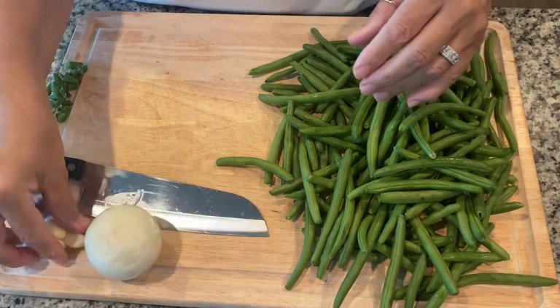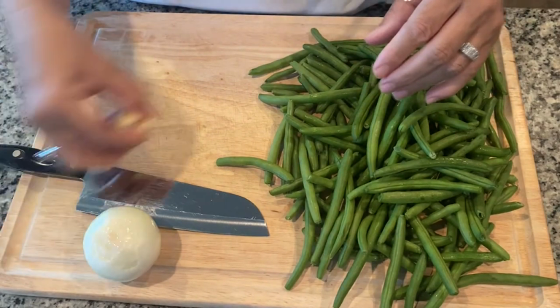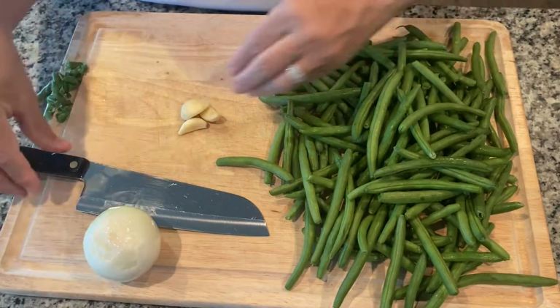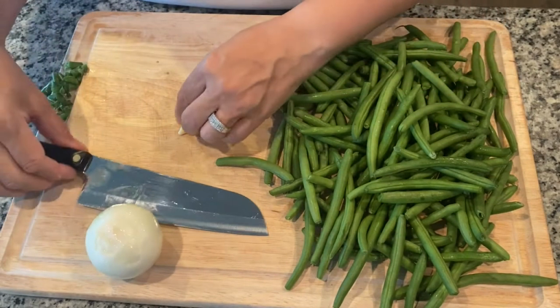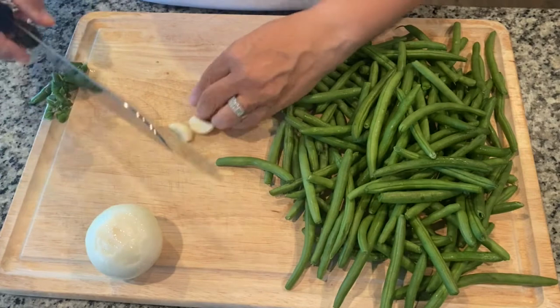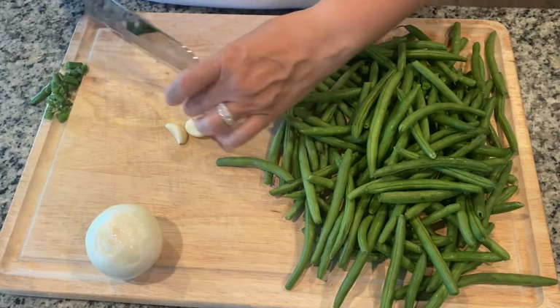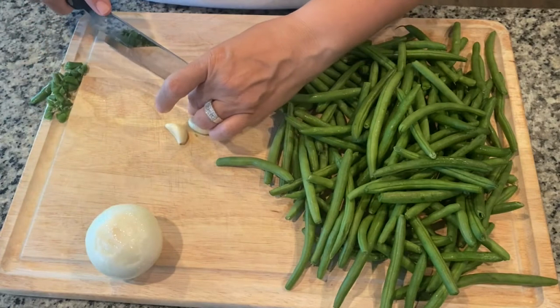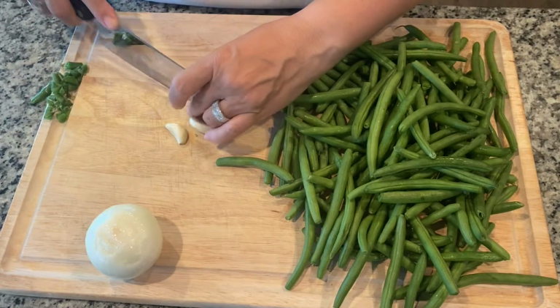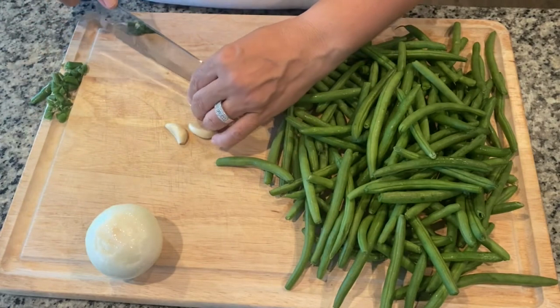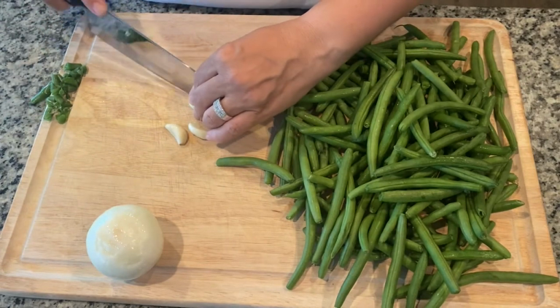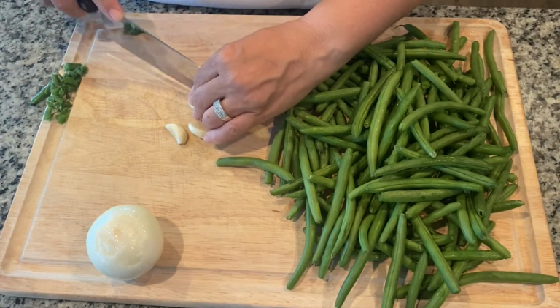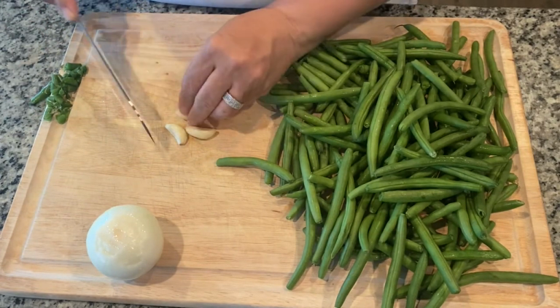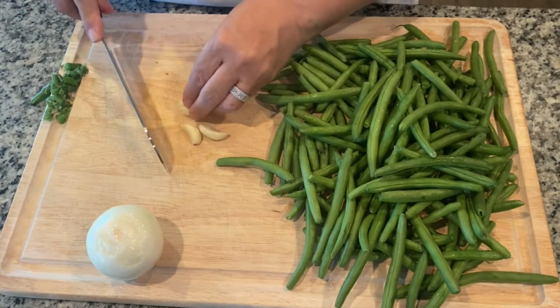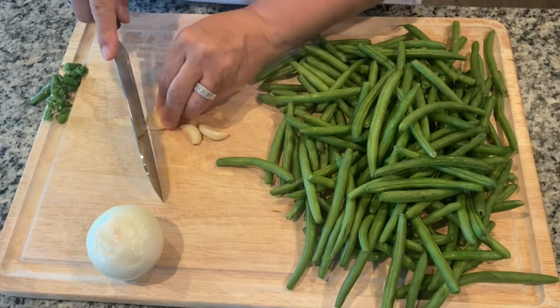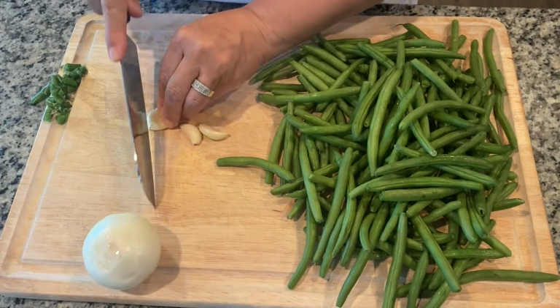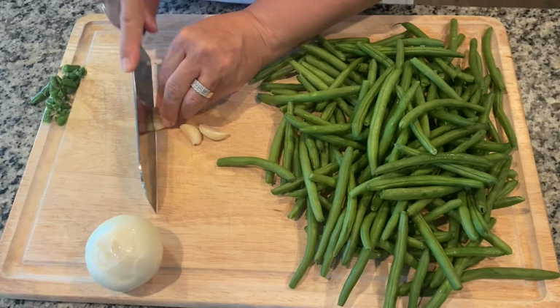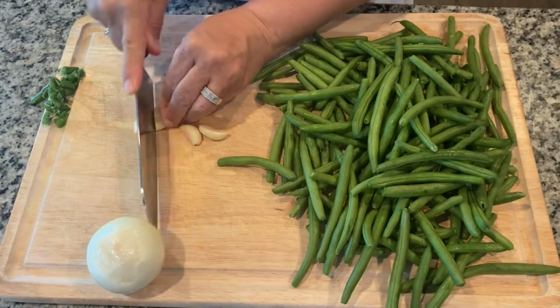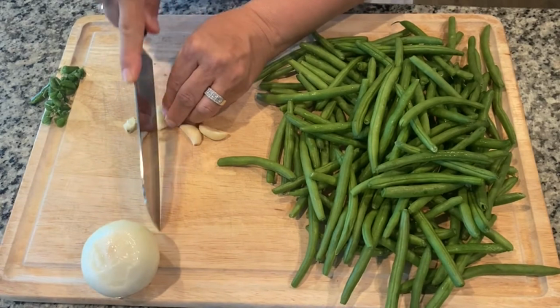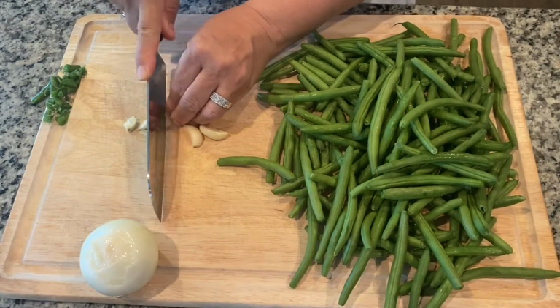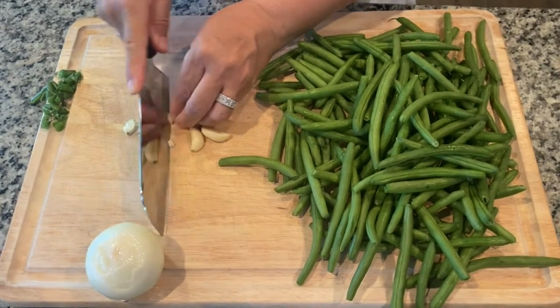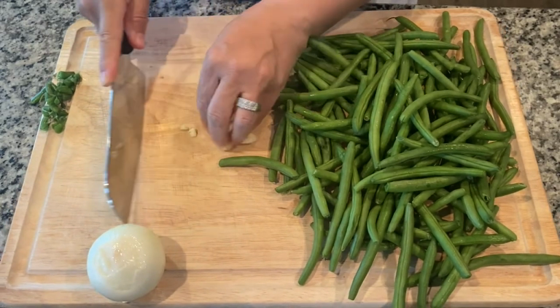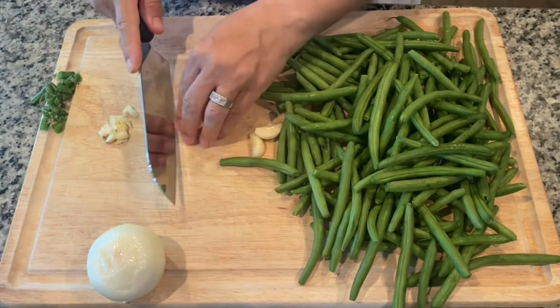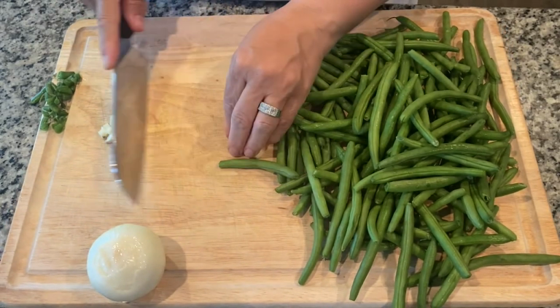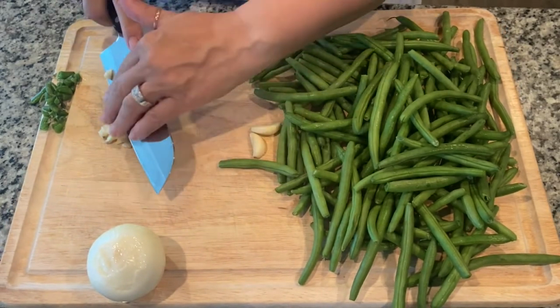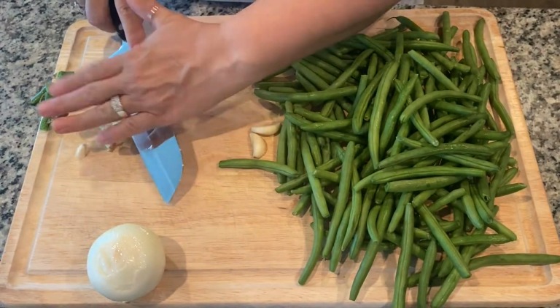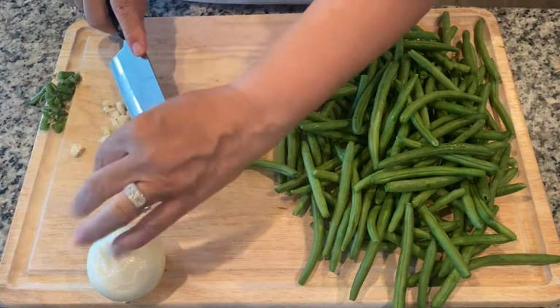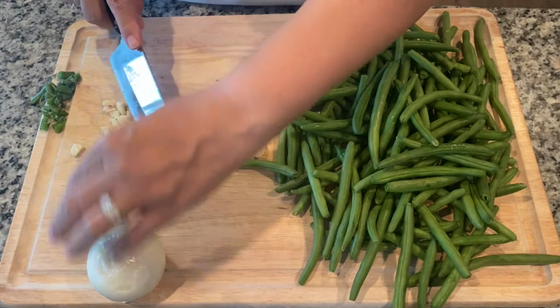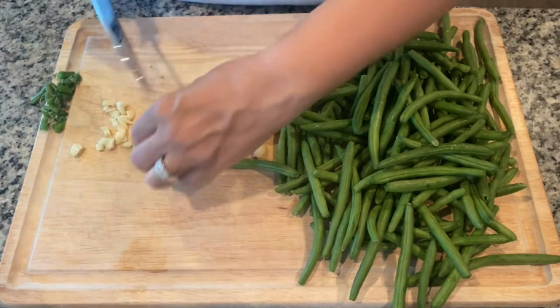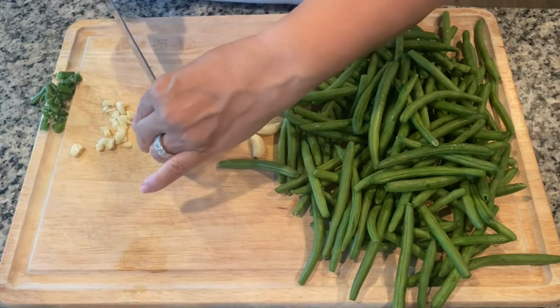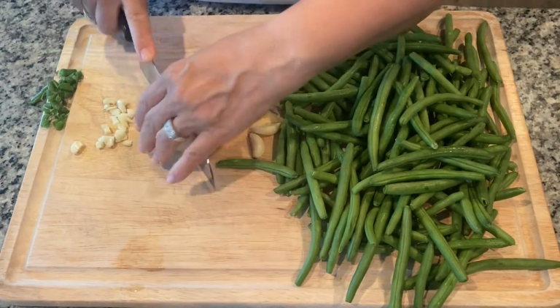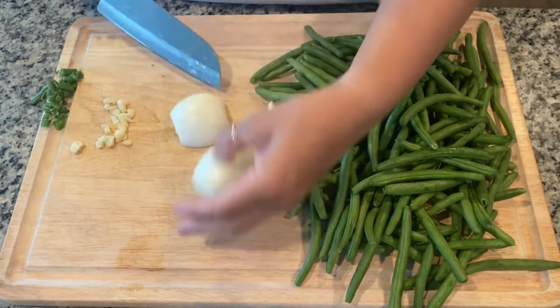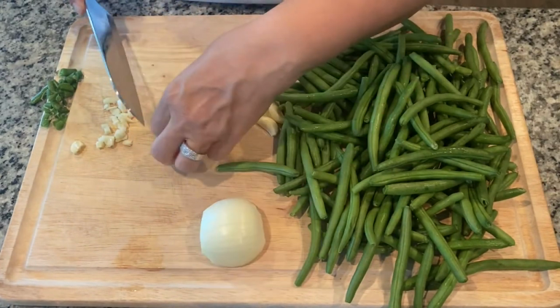Then you'll get your onion and your garlic. Your garlic is just going to be finely diced — dice them fine and put them aside. And then your onion is going to be the same way — finely dice it.